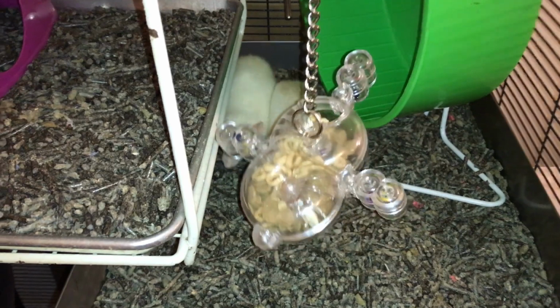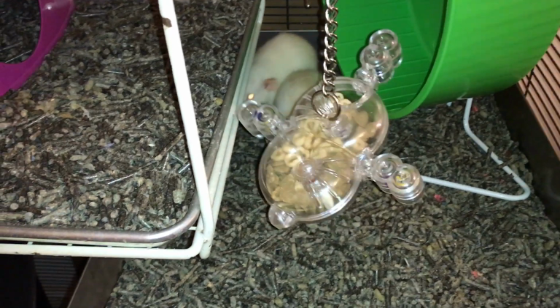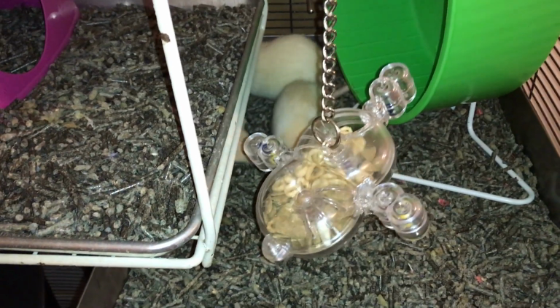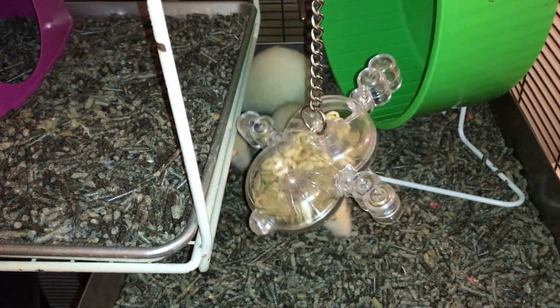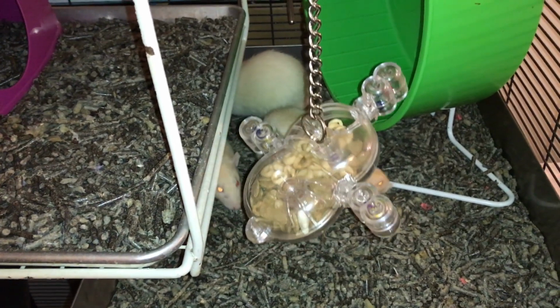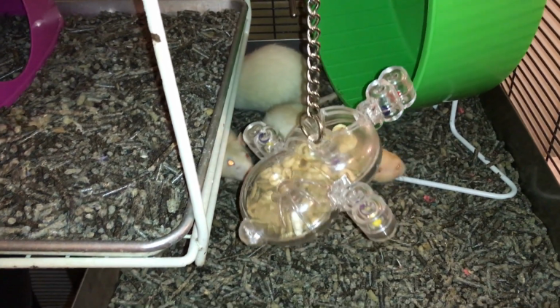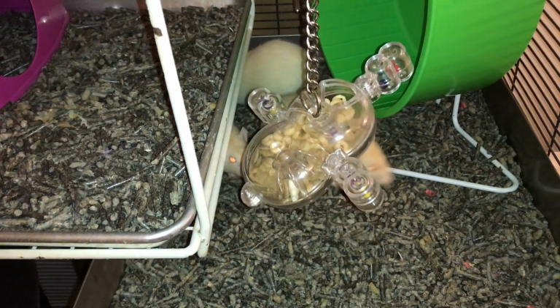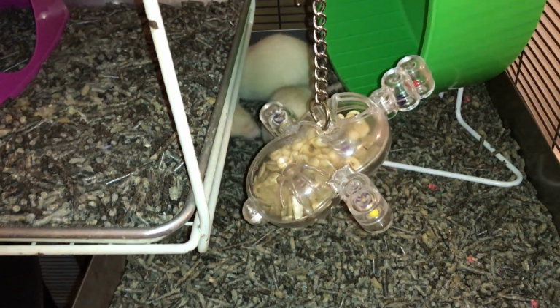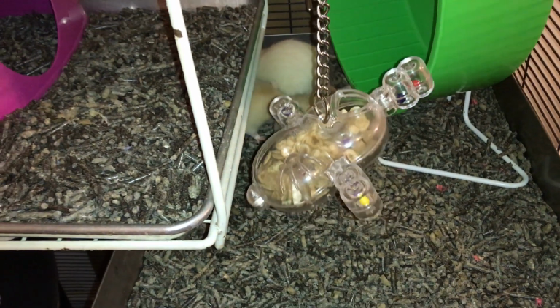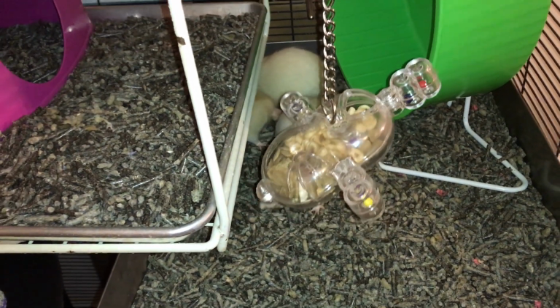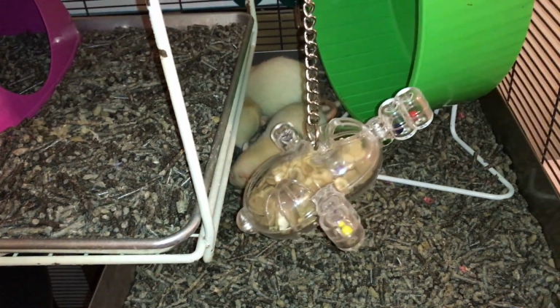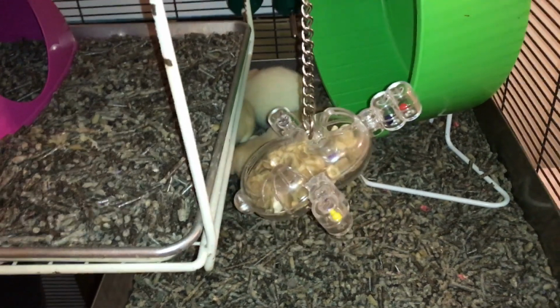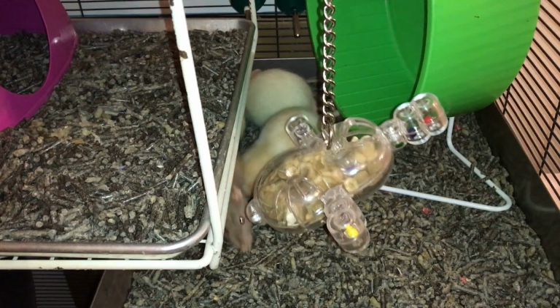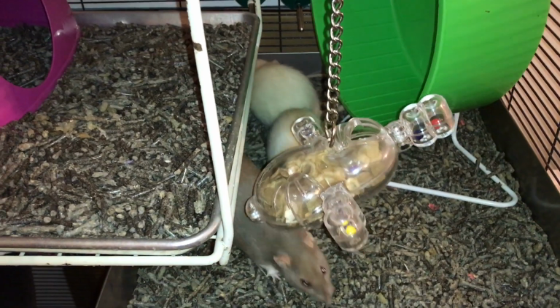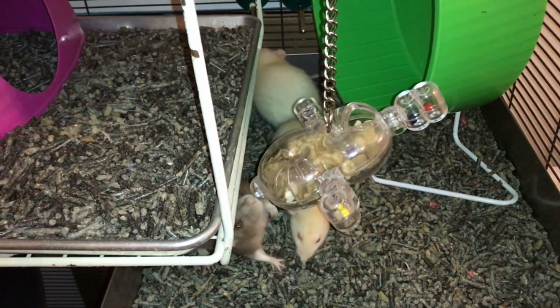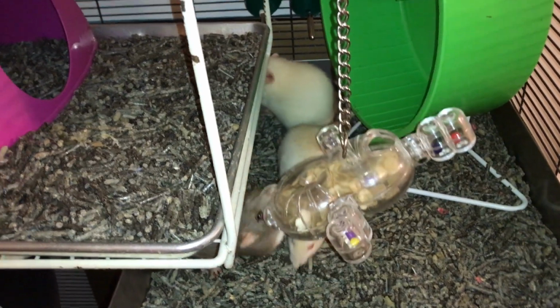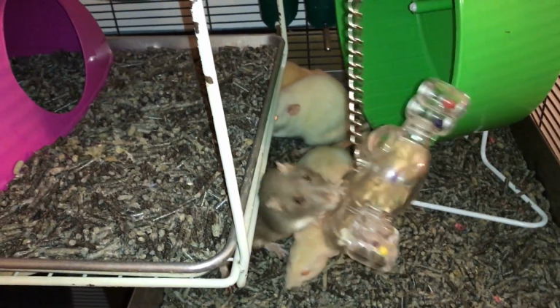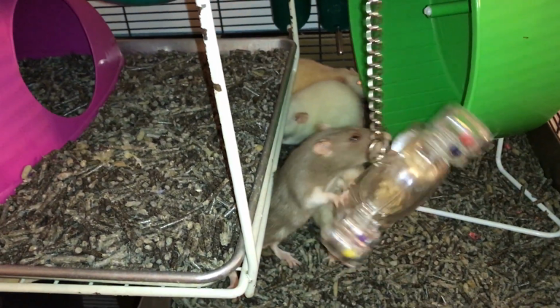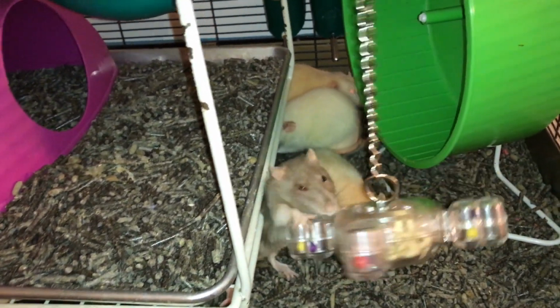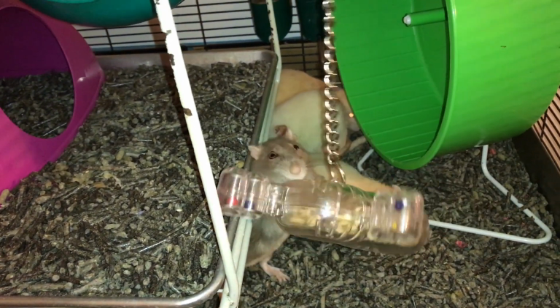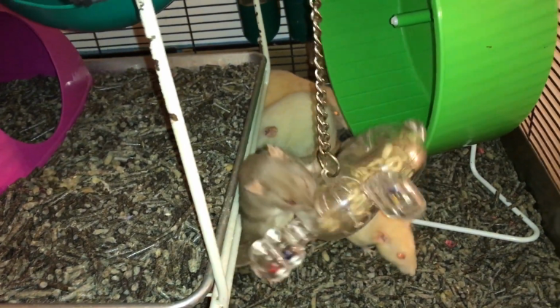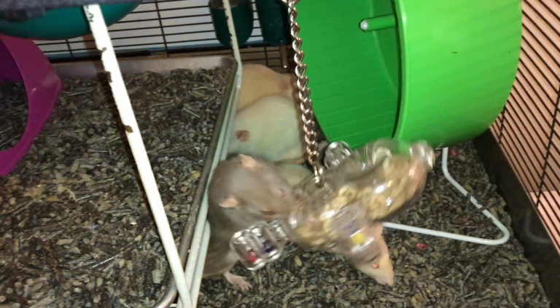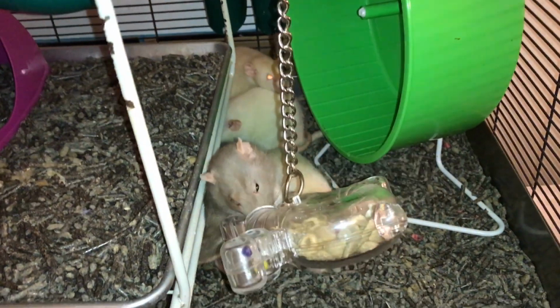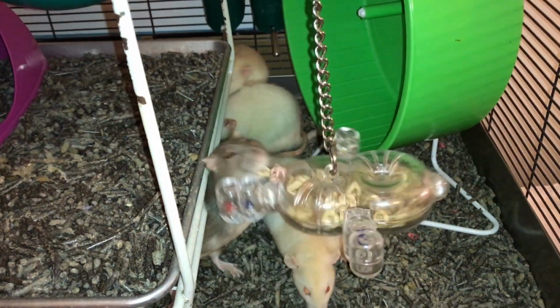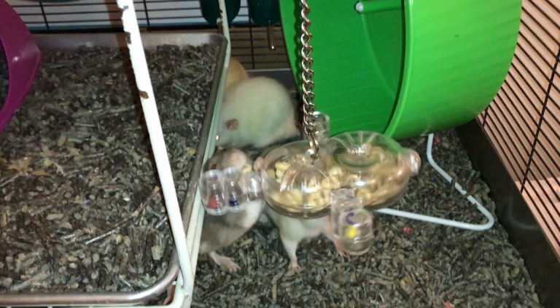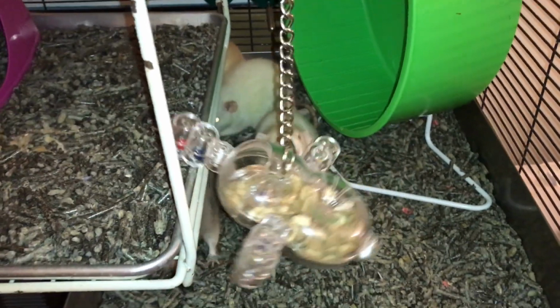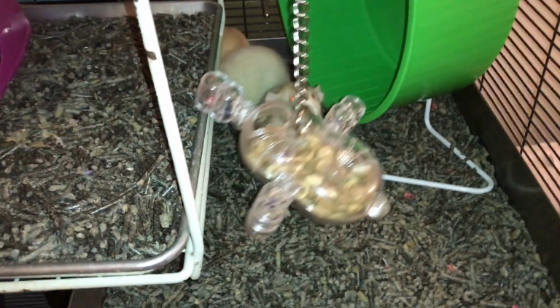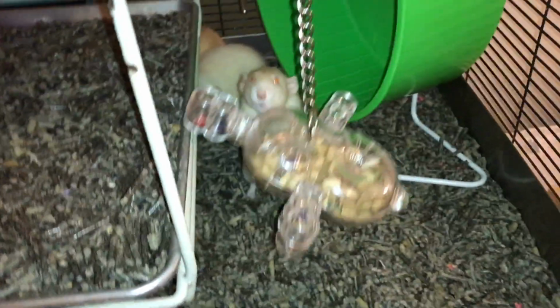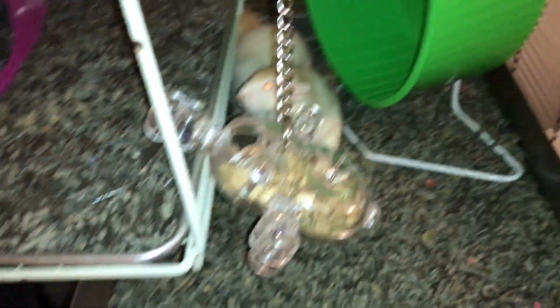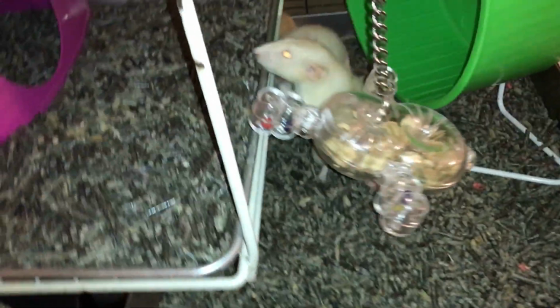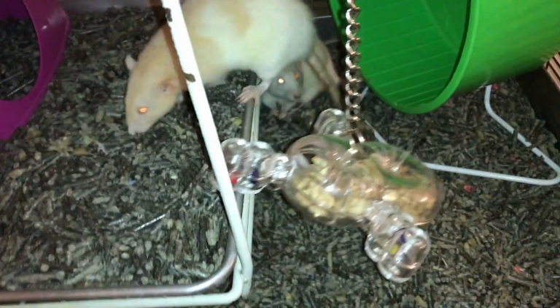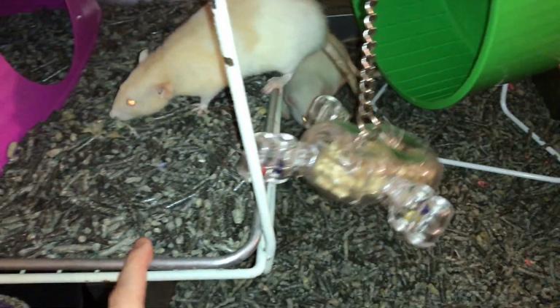Hey guys, it's Shadow the Rat, and for today's Foraging Friday, I'm going to be reviewing a toy that's kind of similar to another toy that I've reviewed. It's this toy here — I think it's called Space Circles.